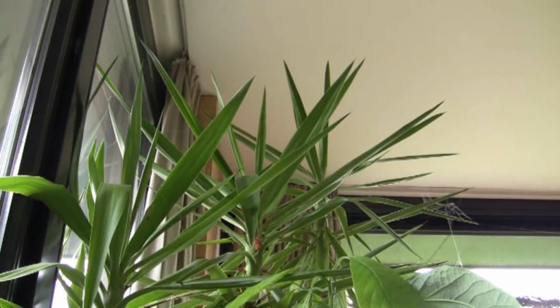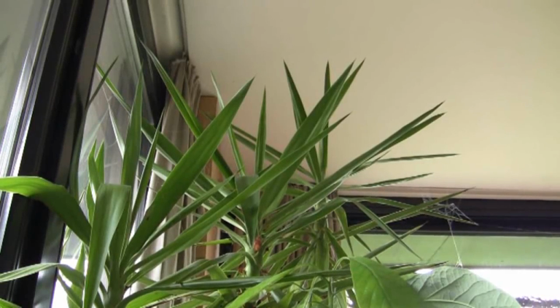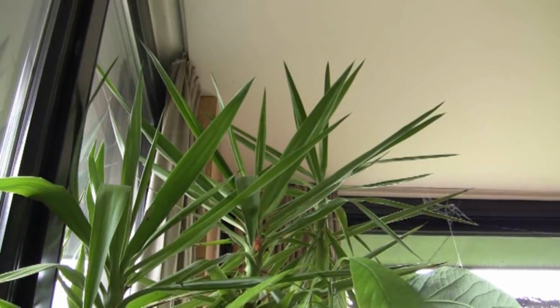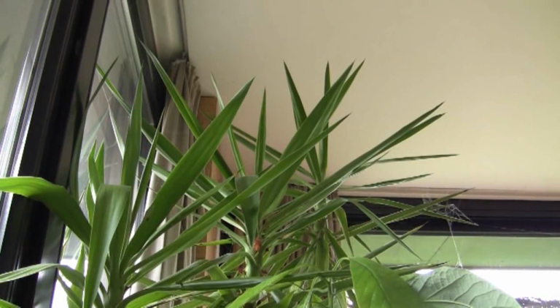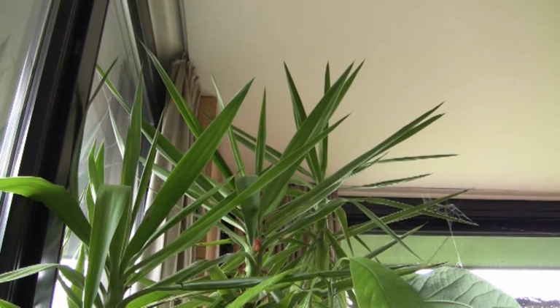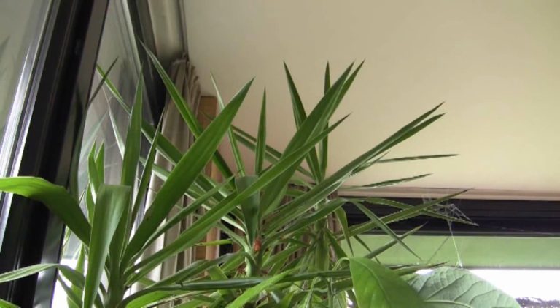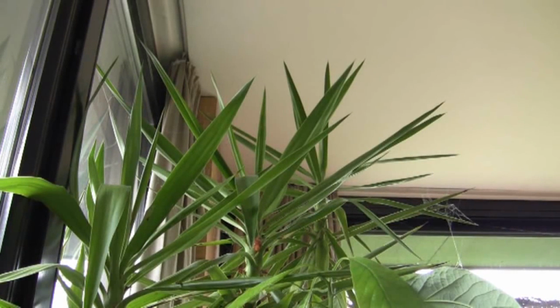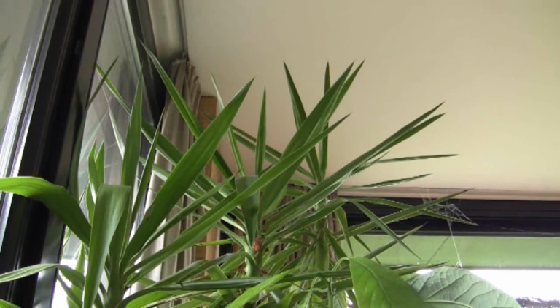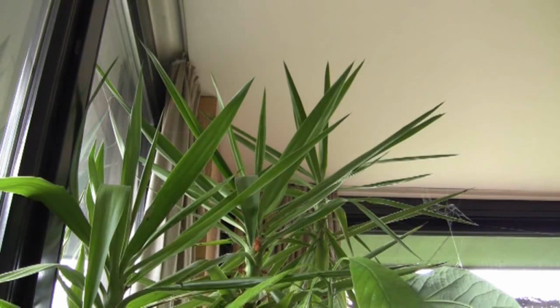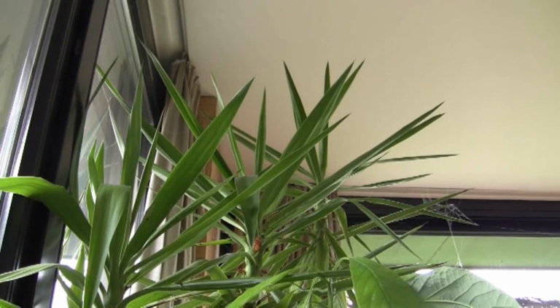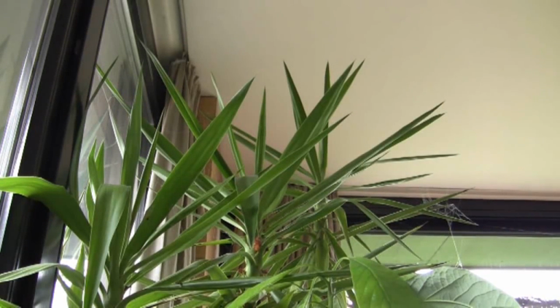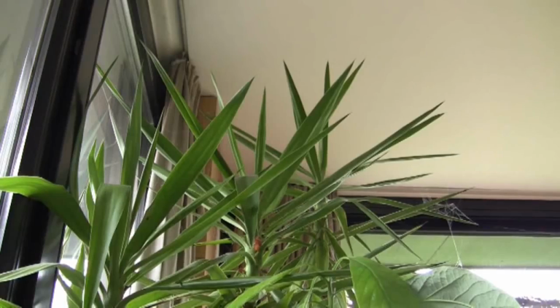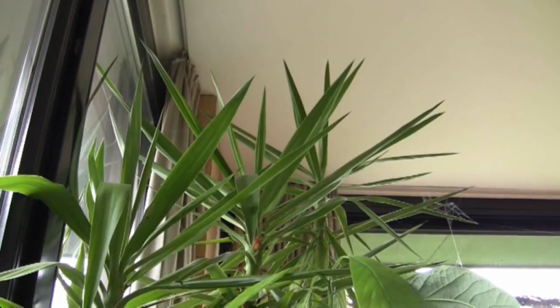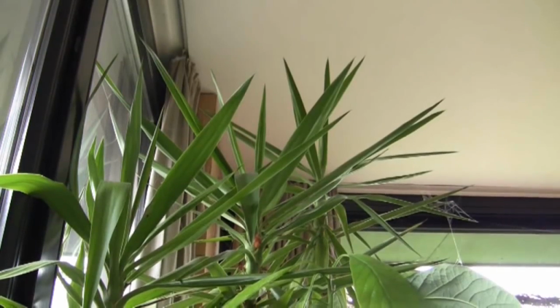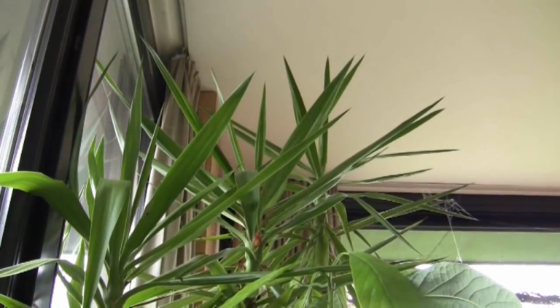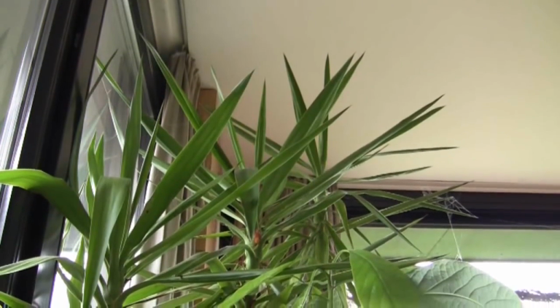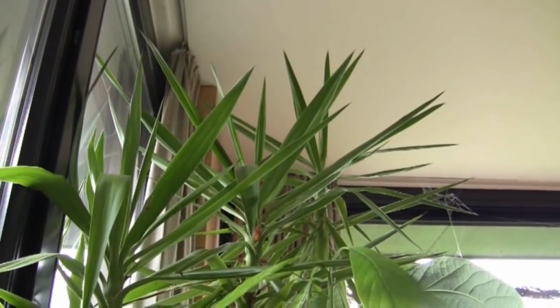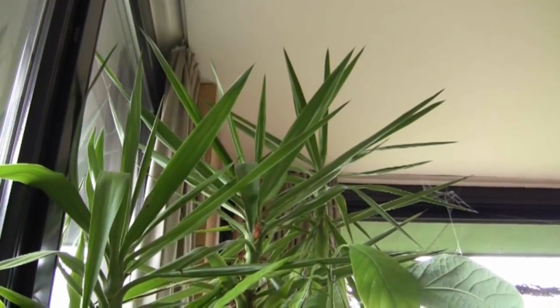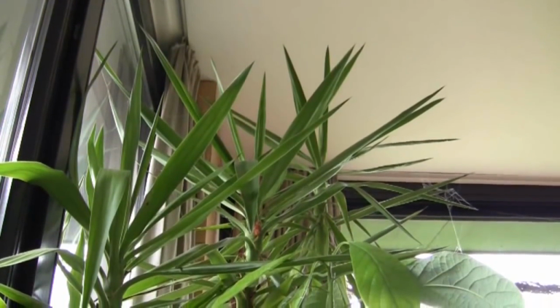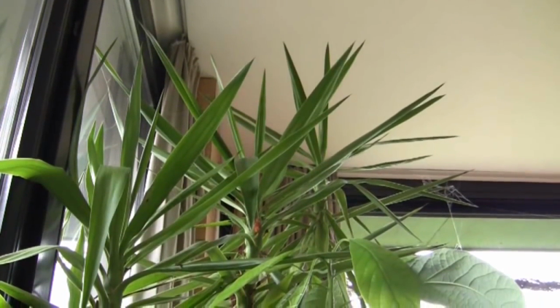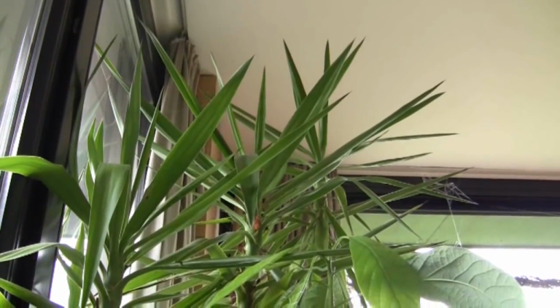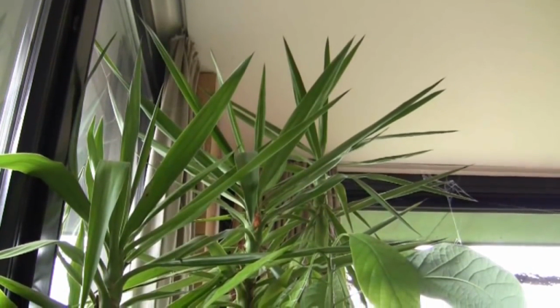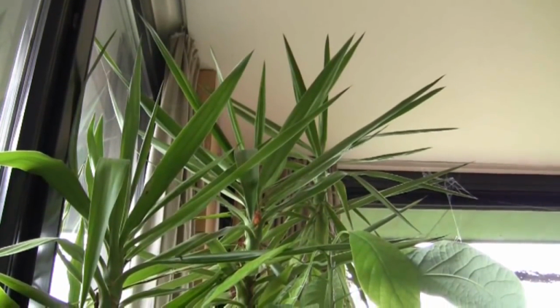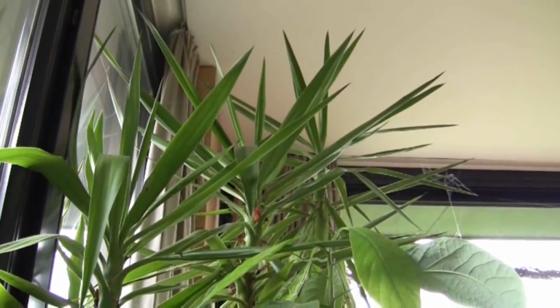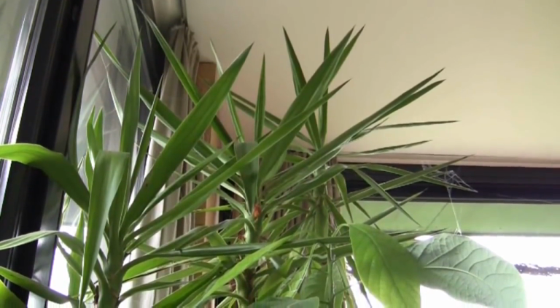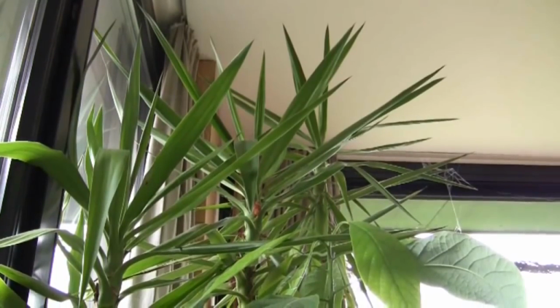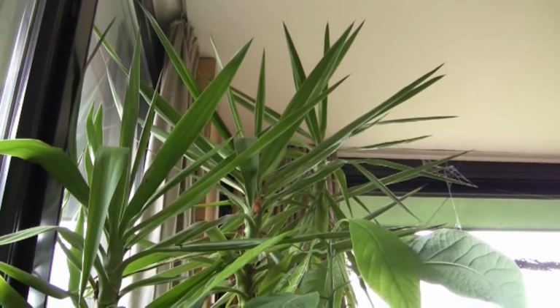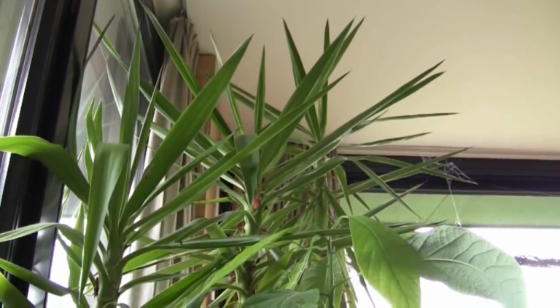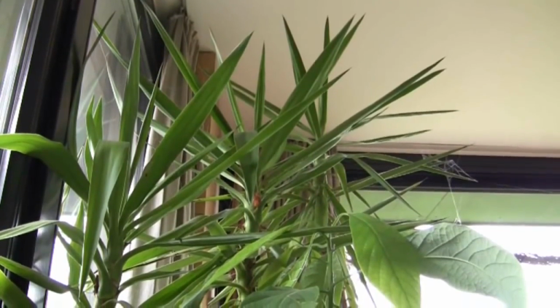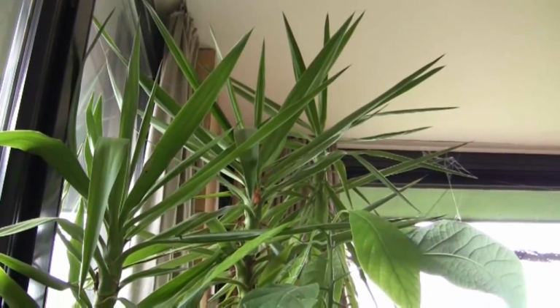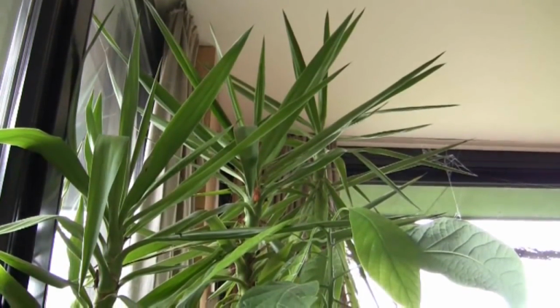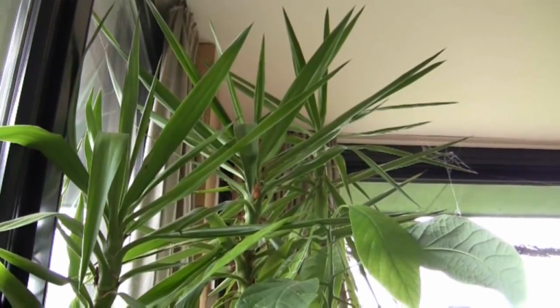Well, spring is on its way and it'll be time to put out the plants that have been wintering in the front room. We've got the yucca and the avocados.